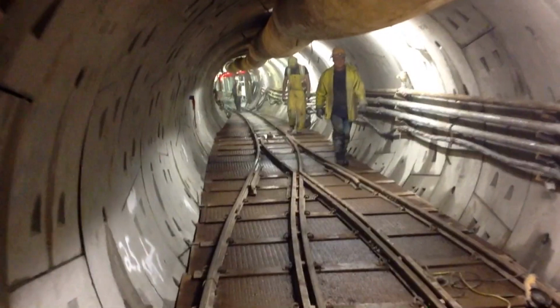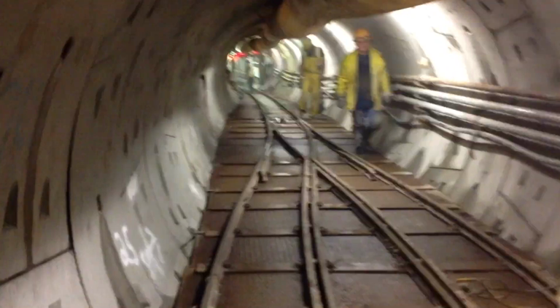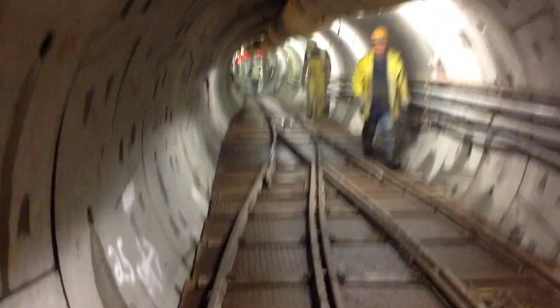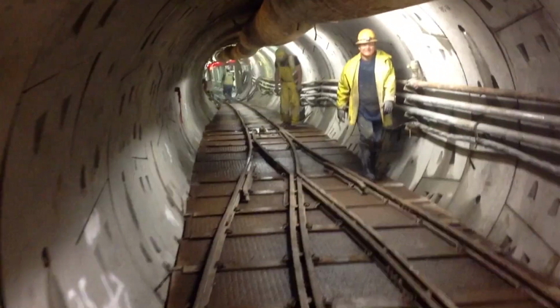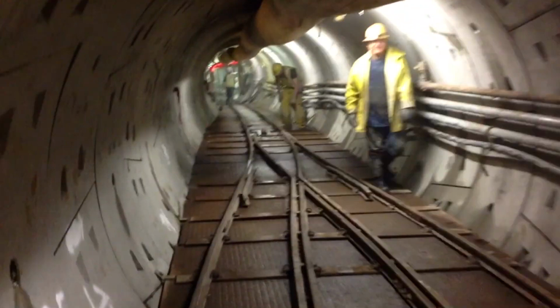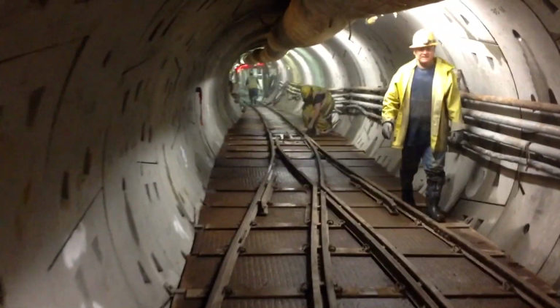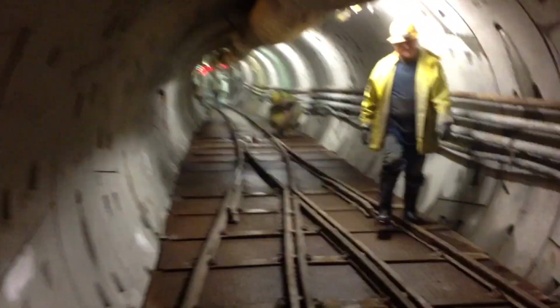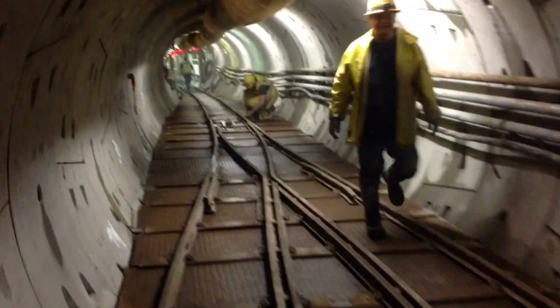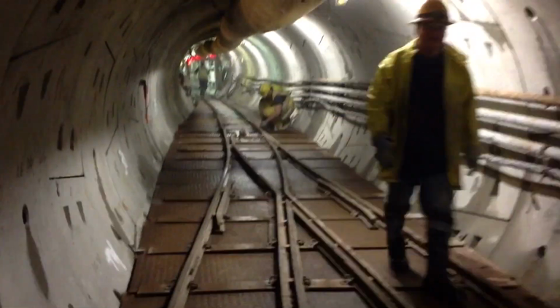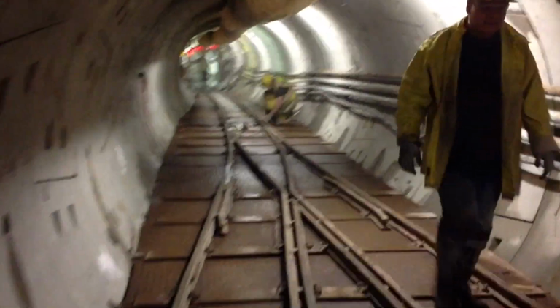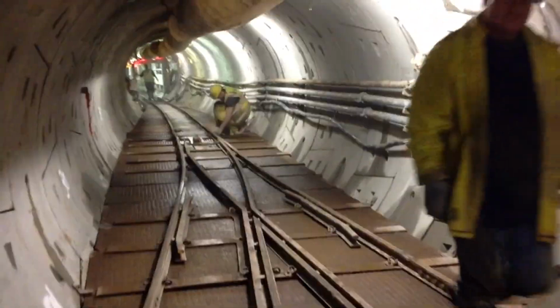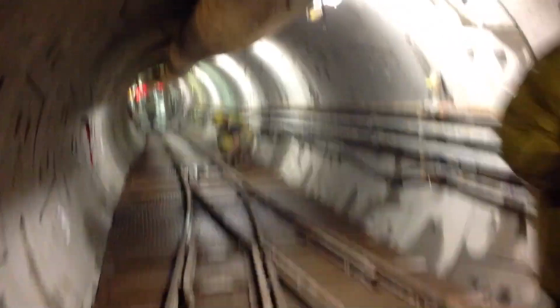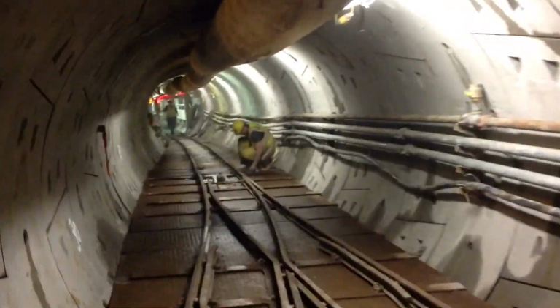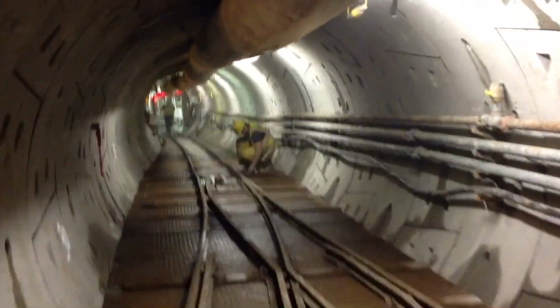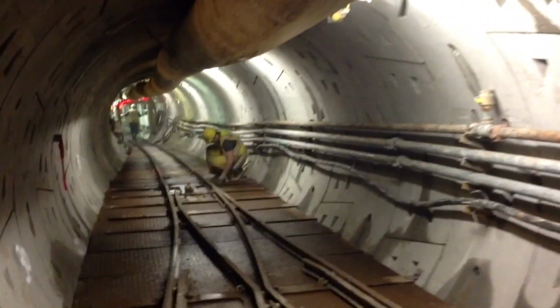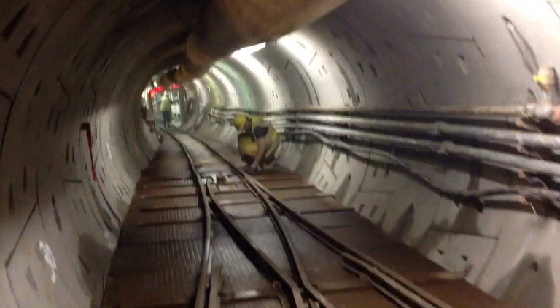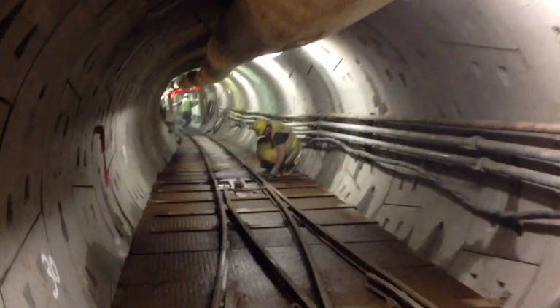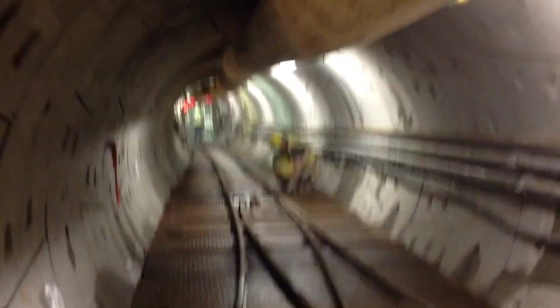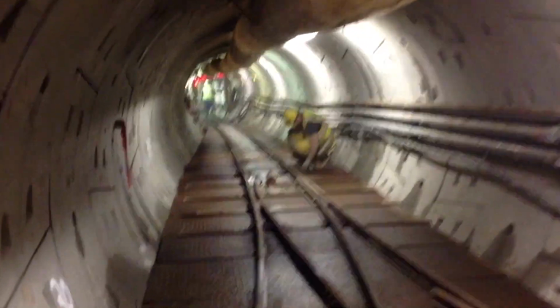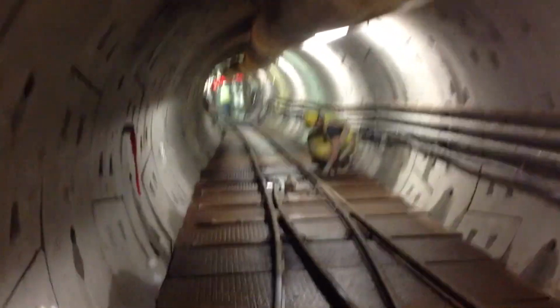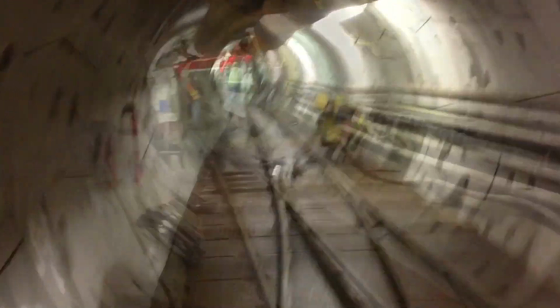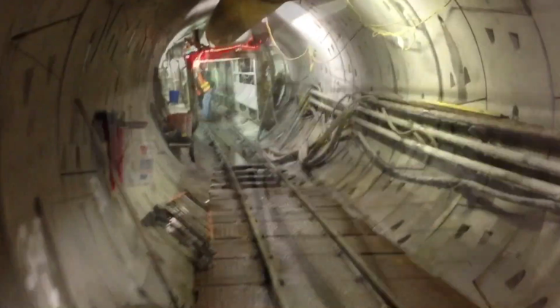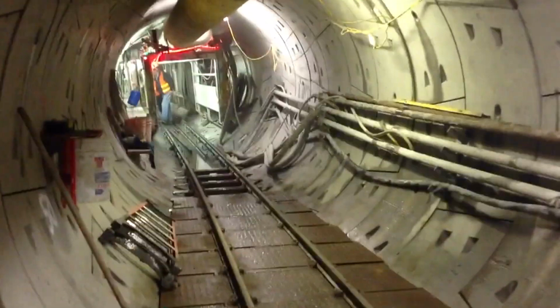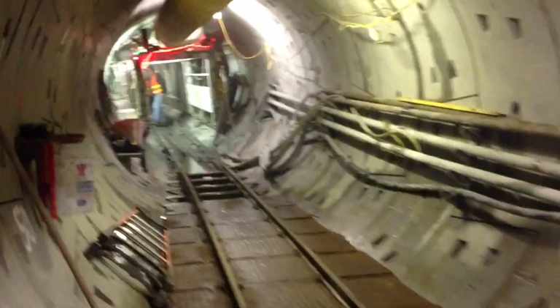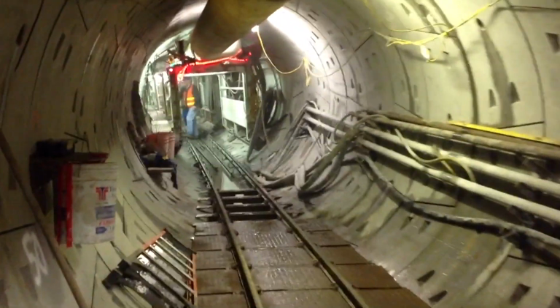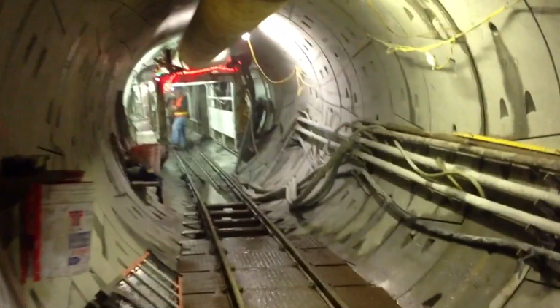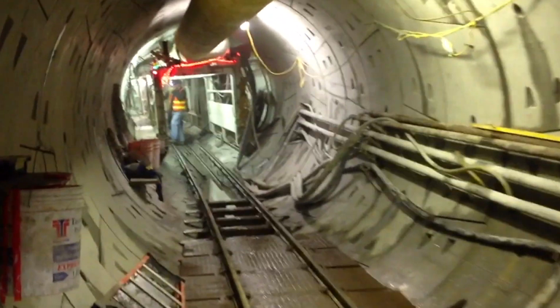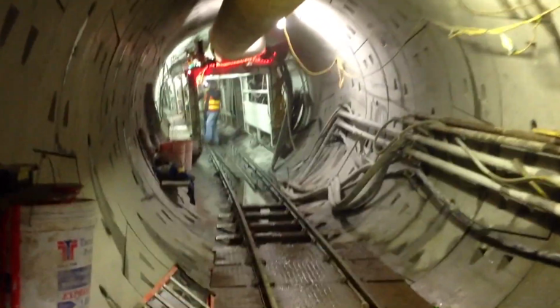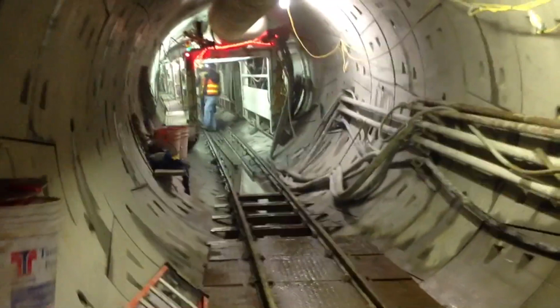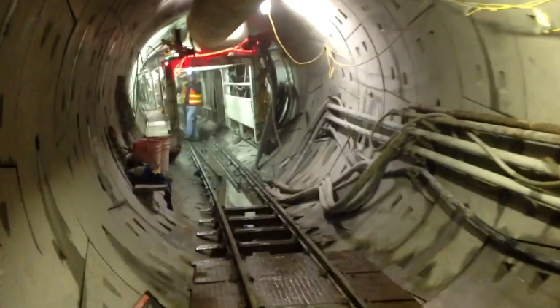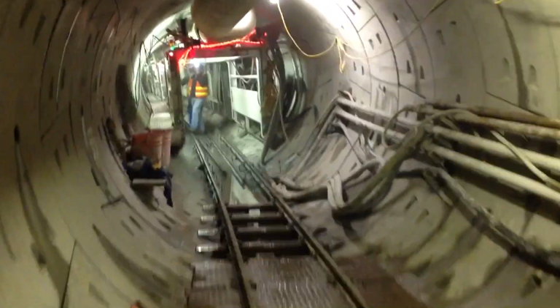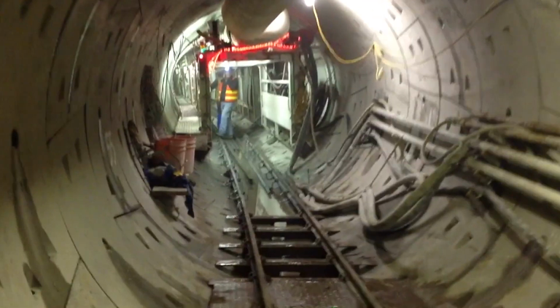The tunnel is 10 feet in diameter and is constructed with interlocking concrete segments. The tunnel boring machine carves out a hole and places the concrete segments behind it as it moves forward.